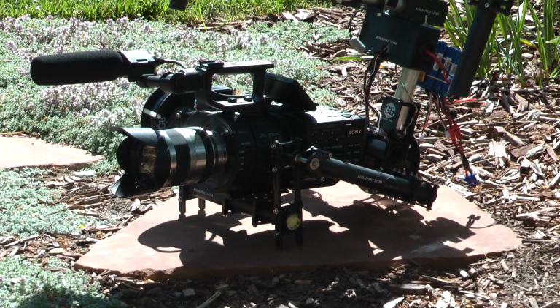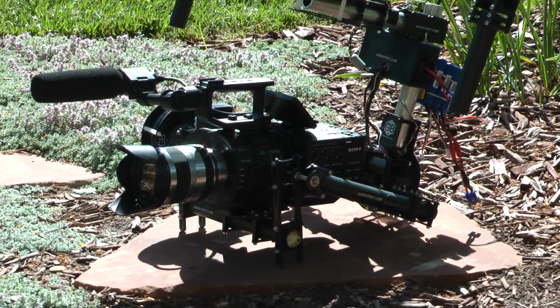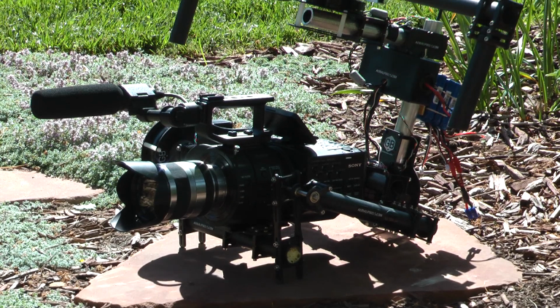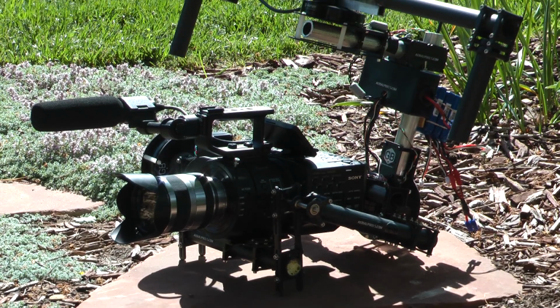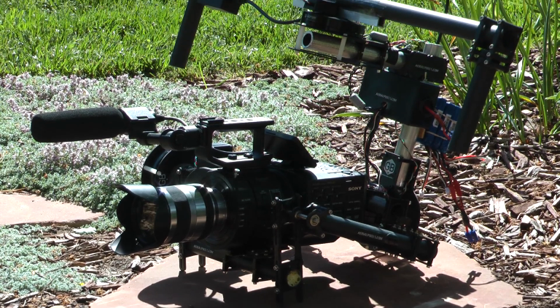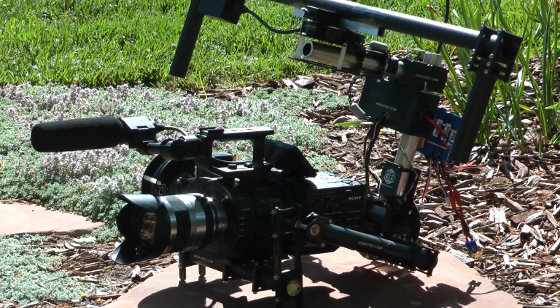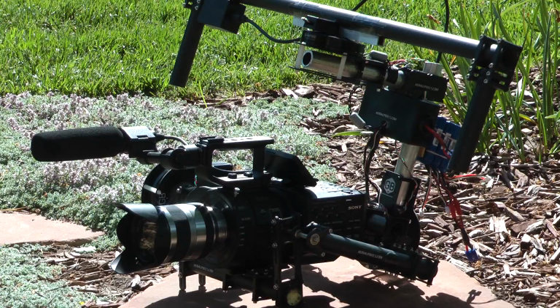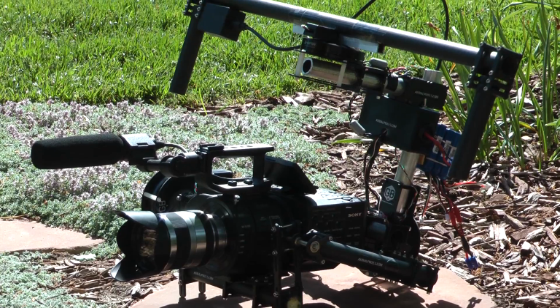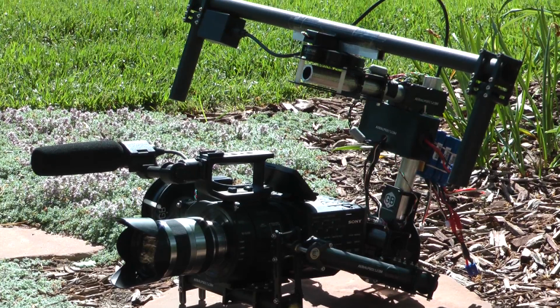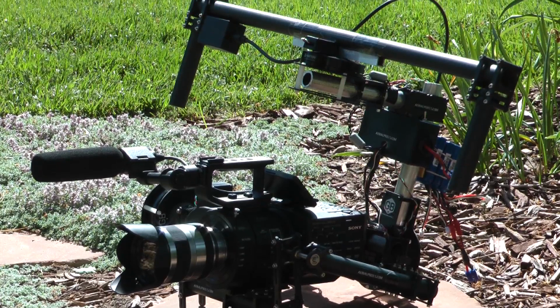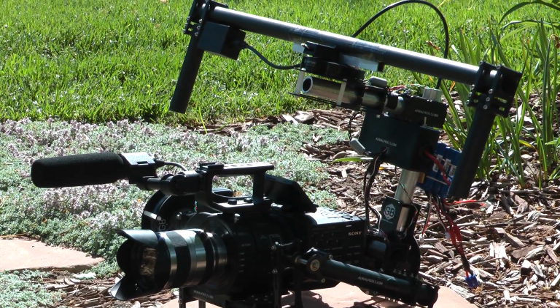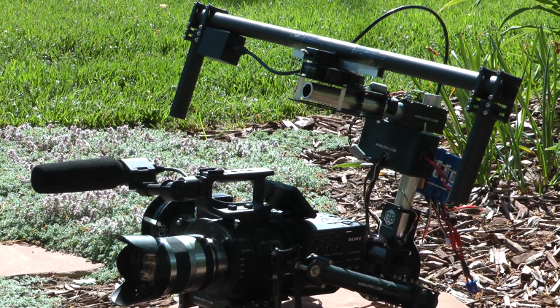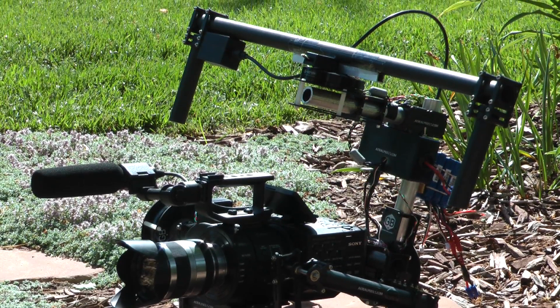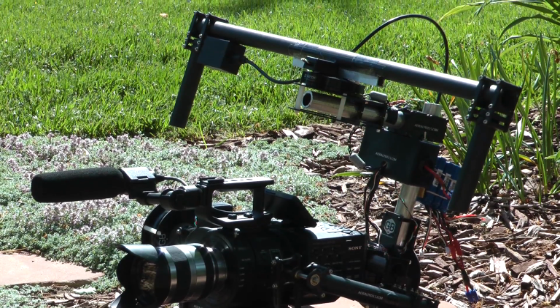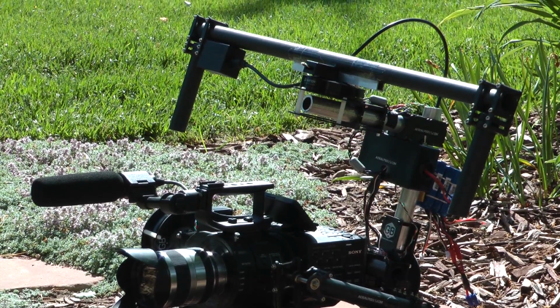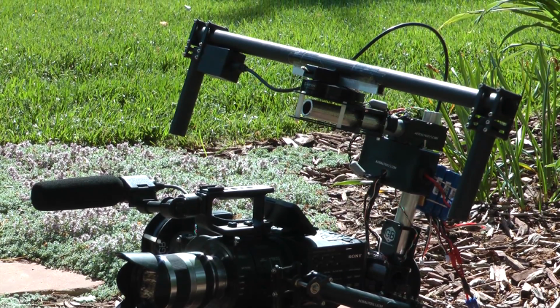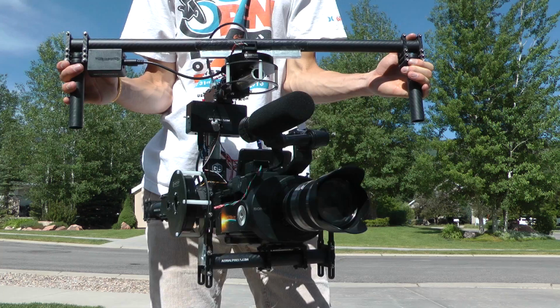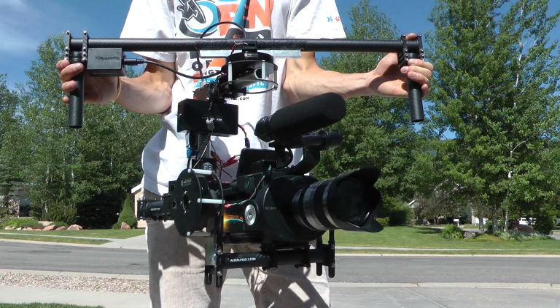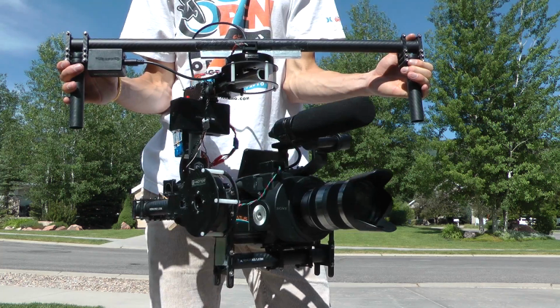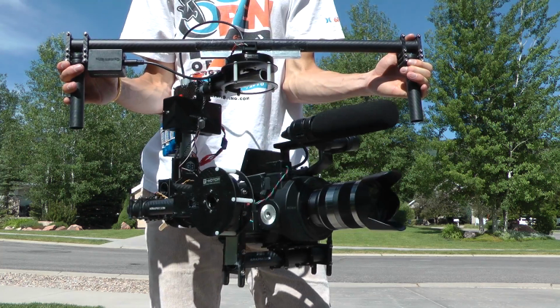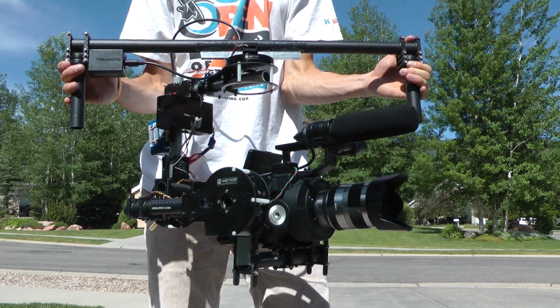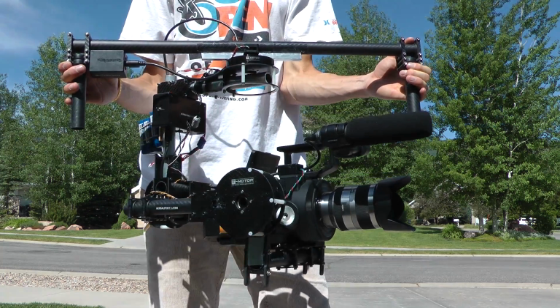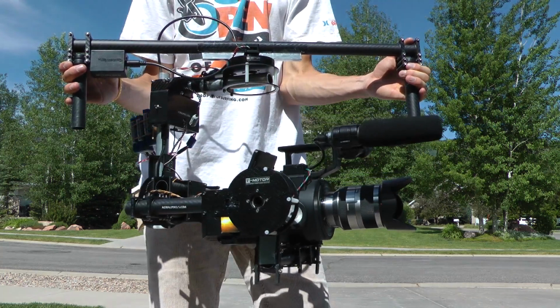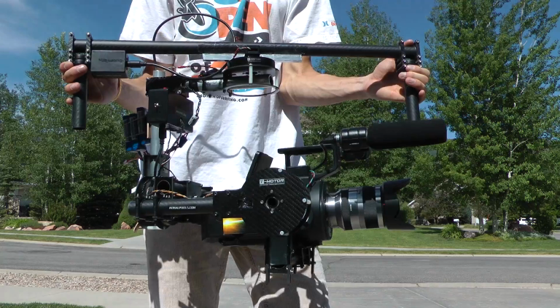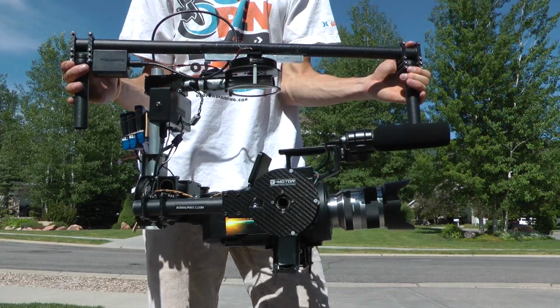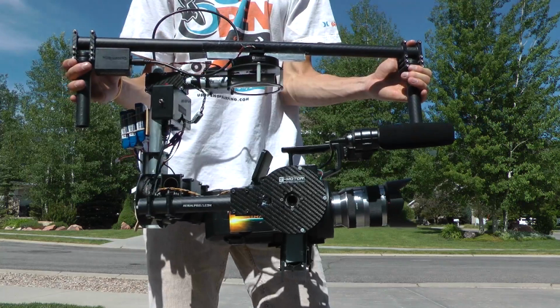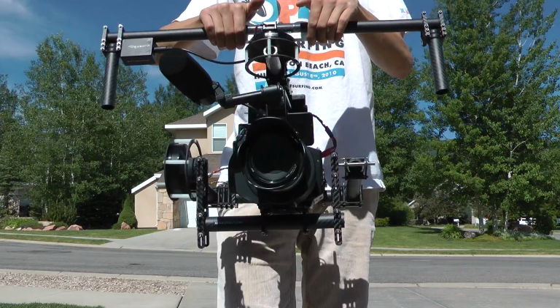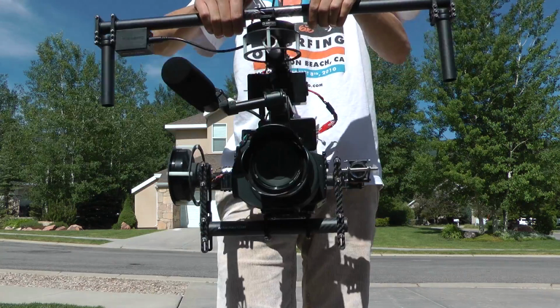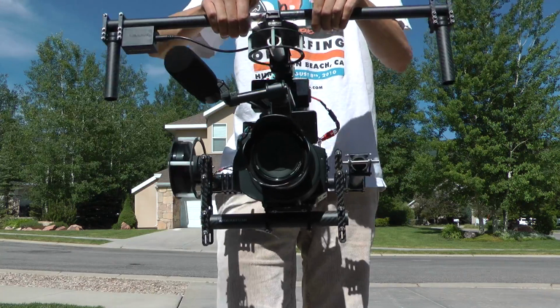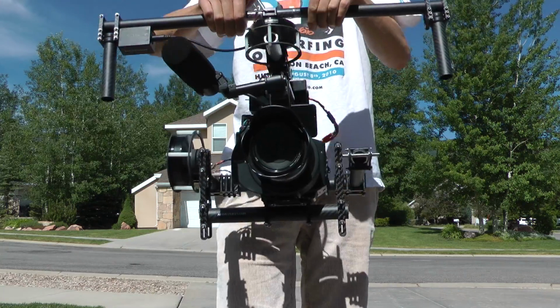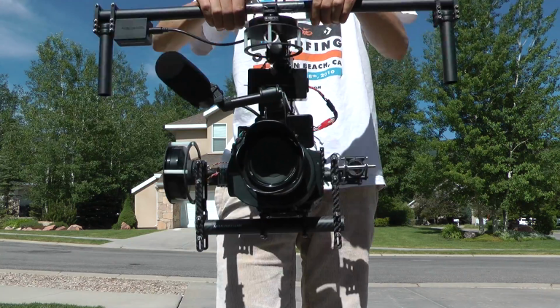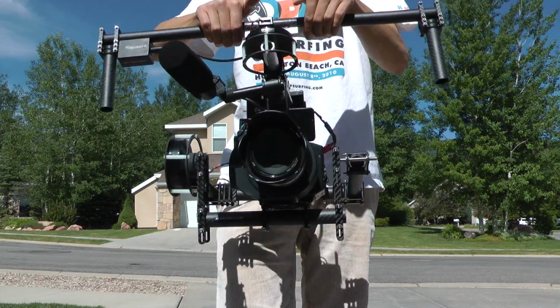After months of work I've finally completed this large brushless gimbal I've designed to work with the Sony FS700. It keeps the camera steady on all three axes and produces very stable footage.